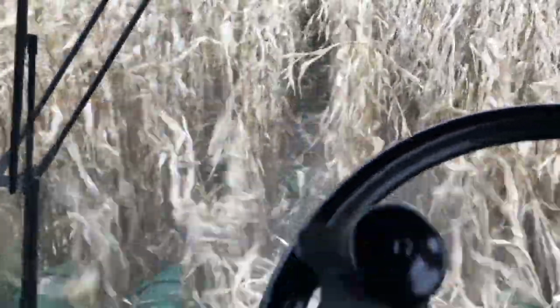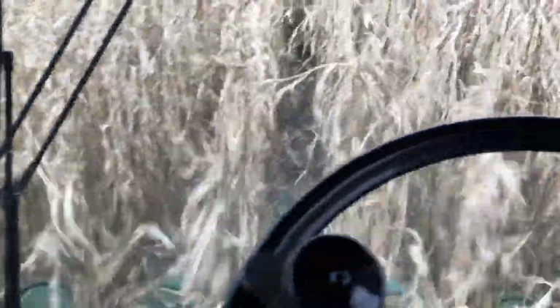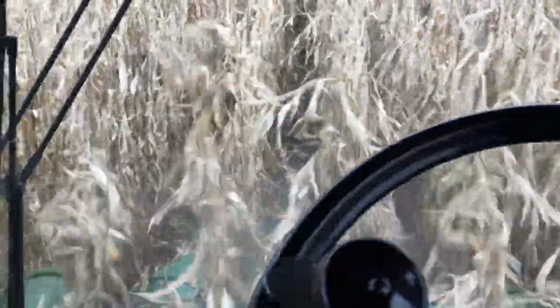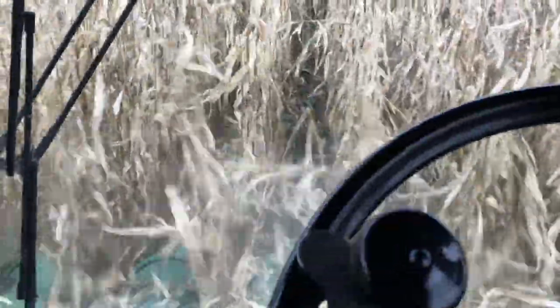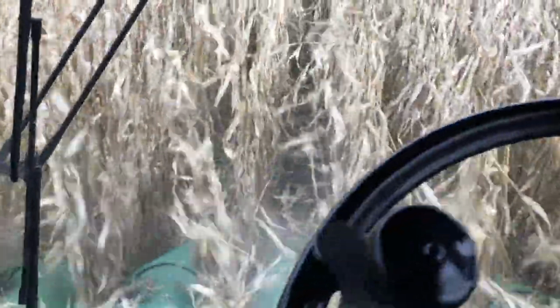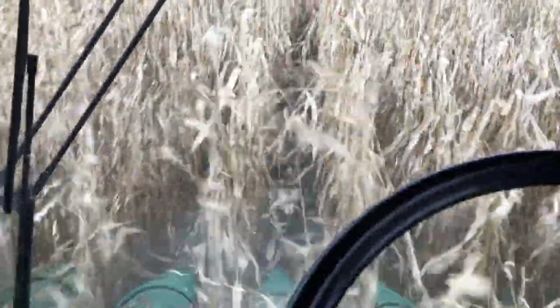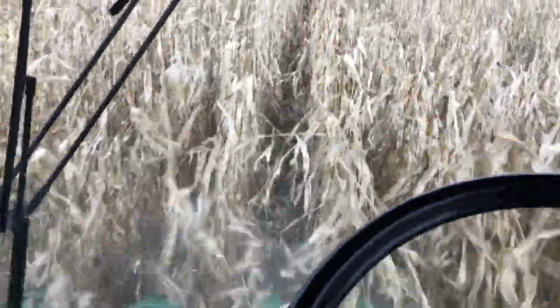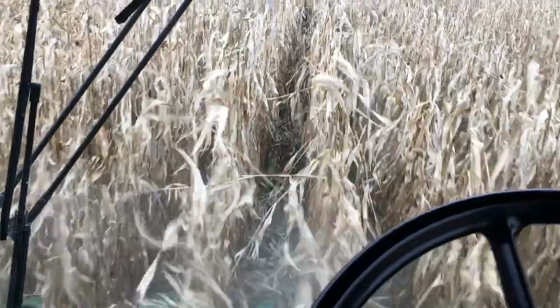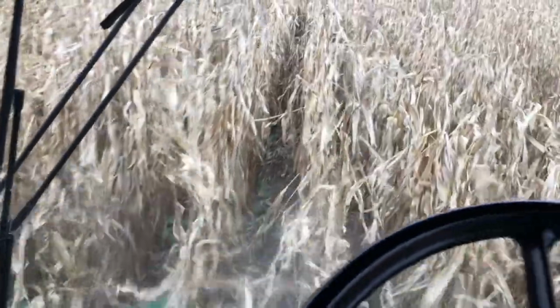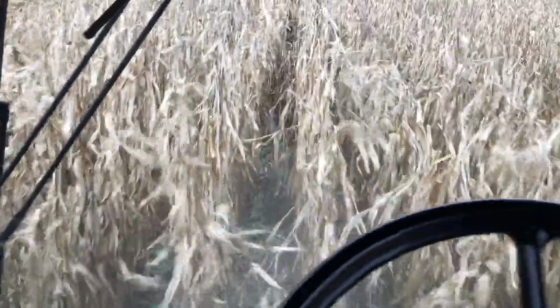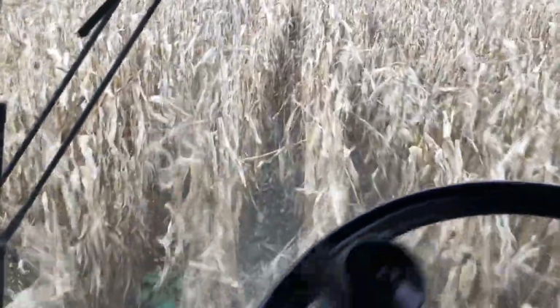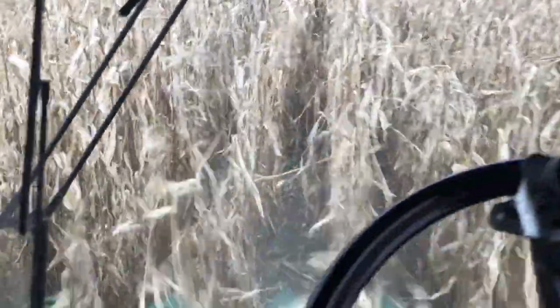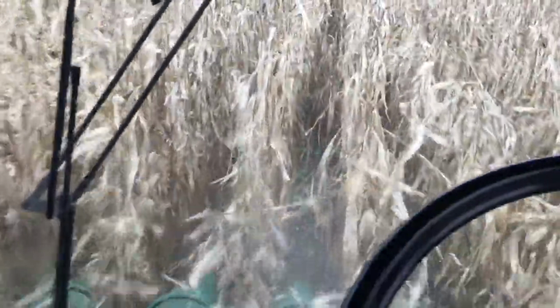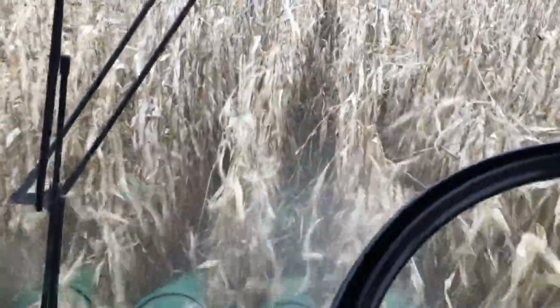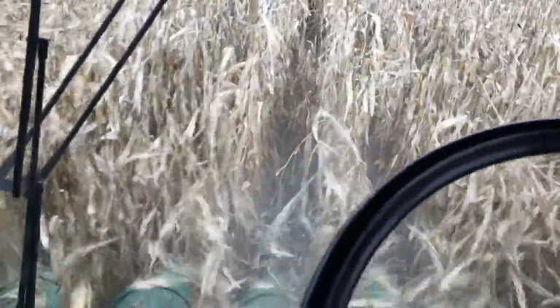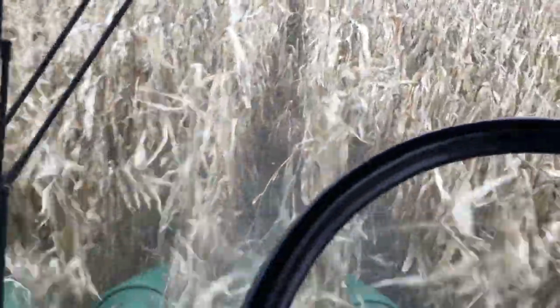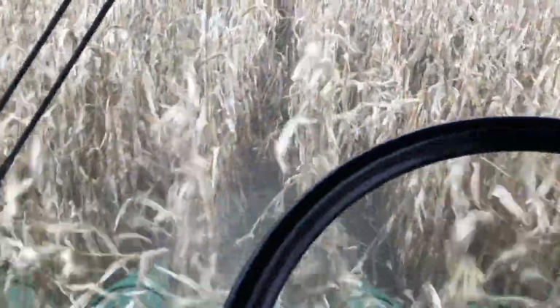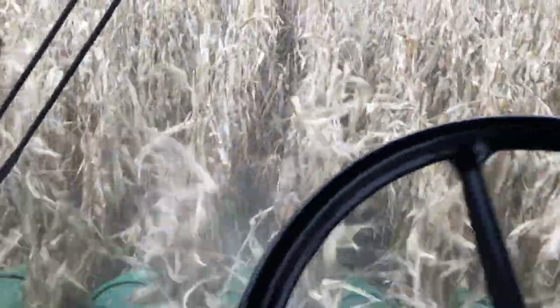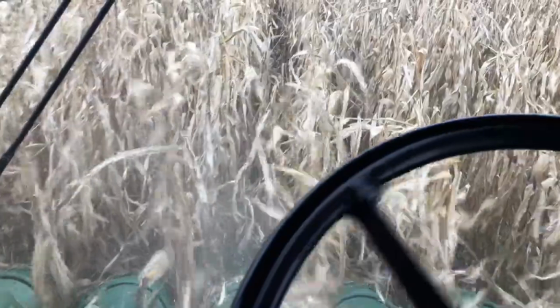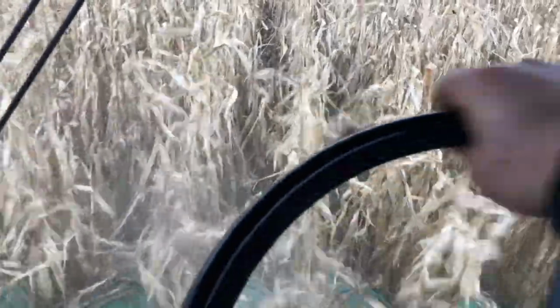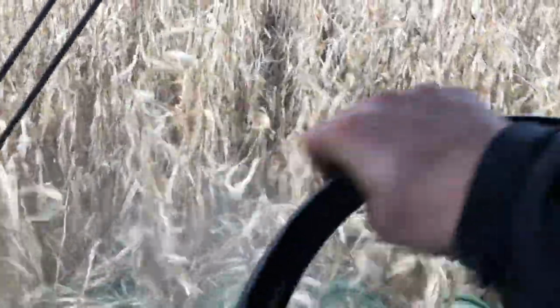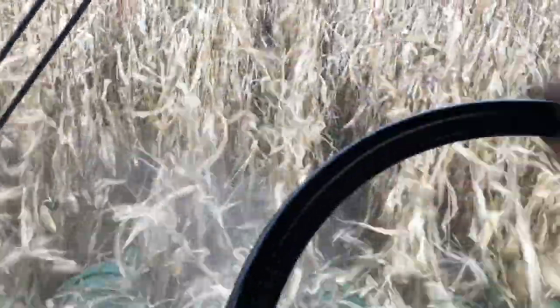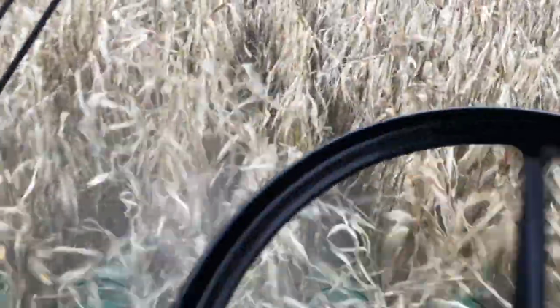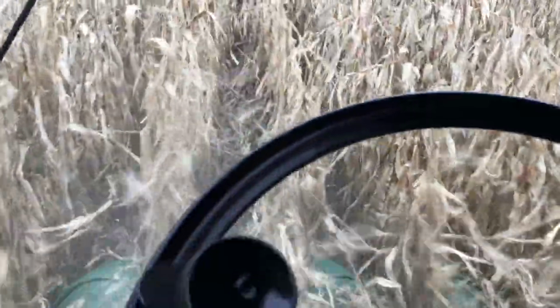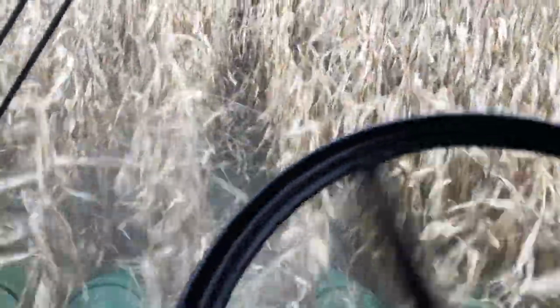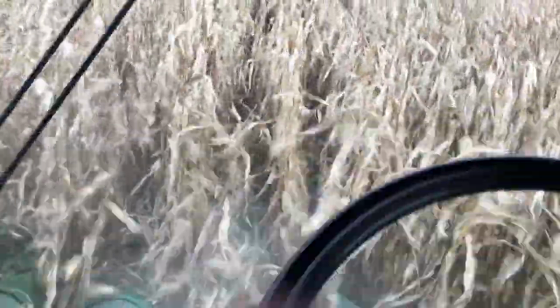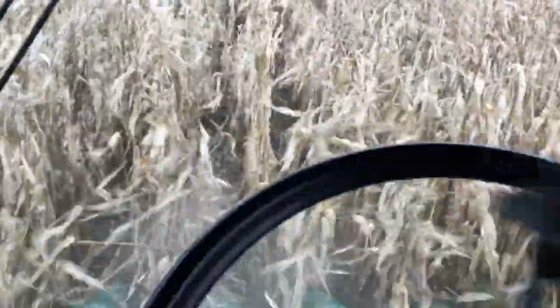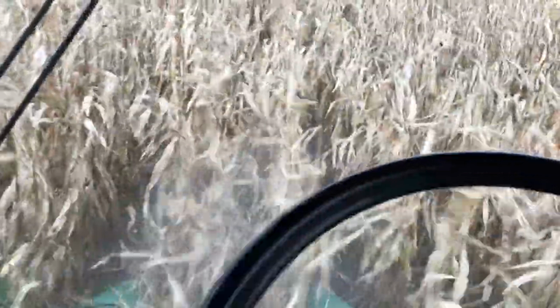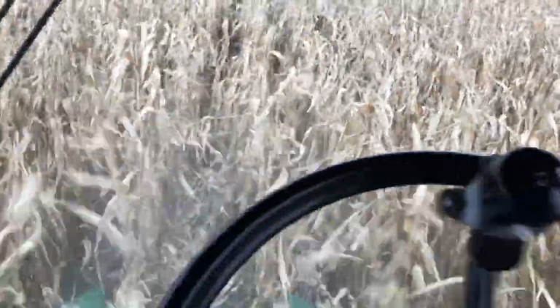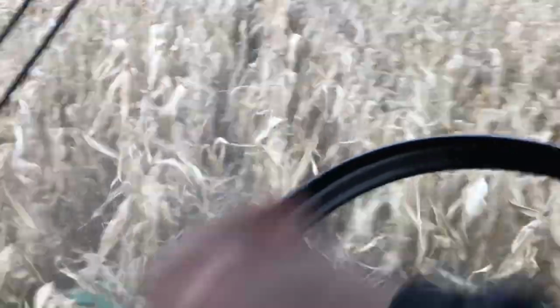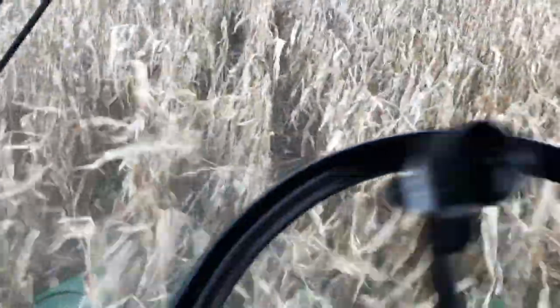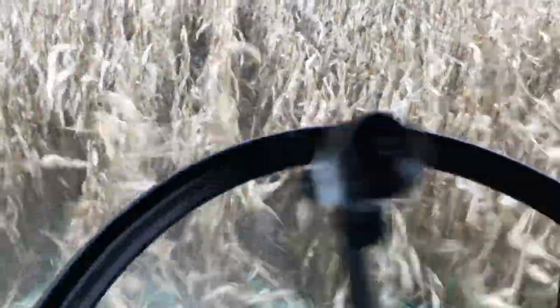So far we have over 50 acres done today, and we're probably aiming to get most of it done tonight.